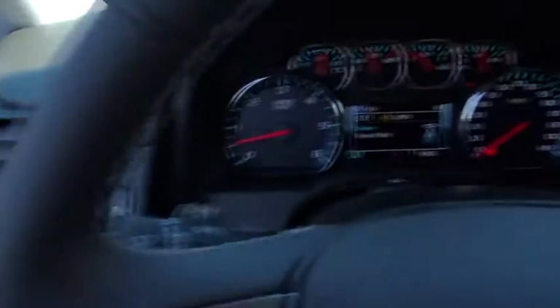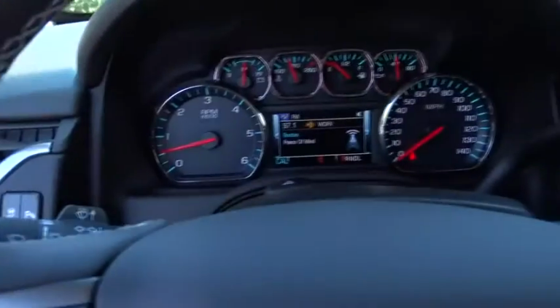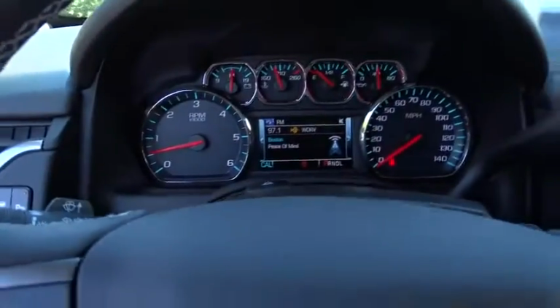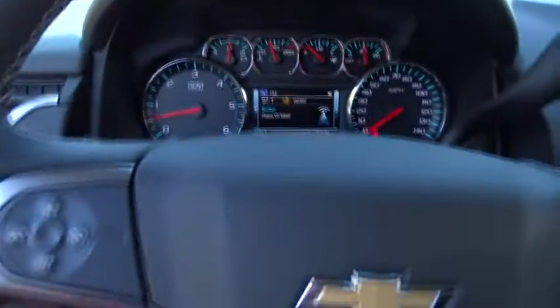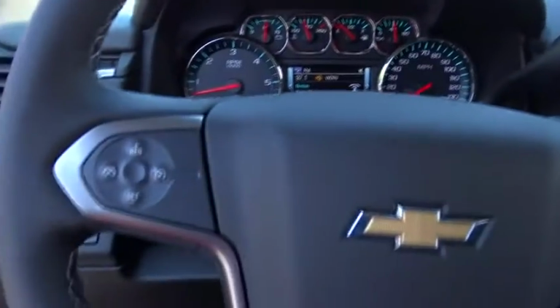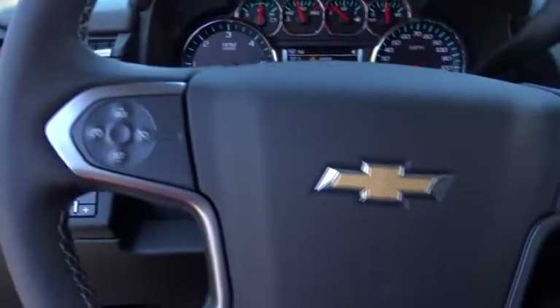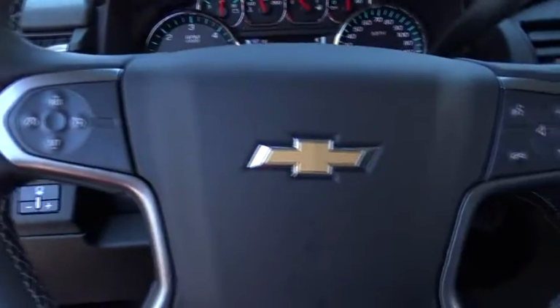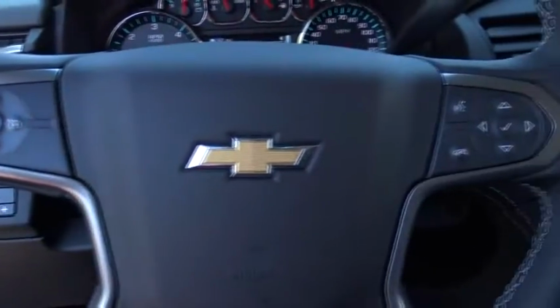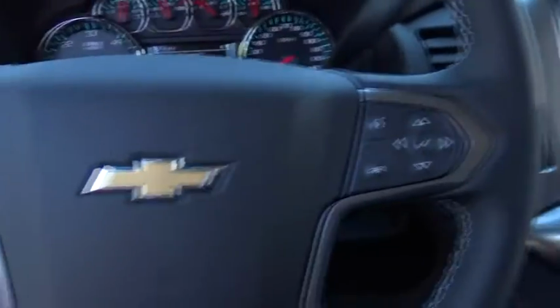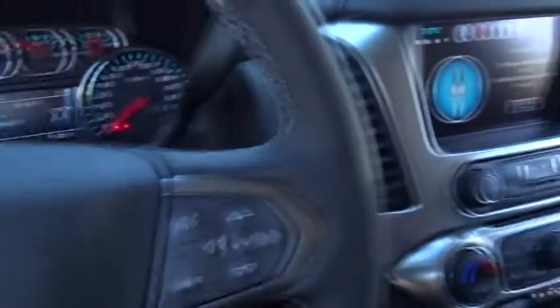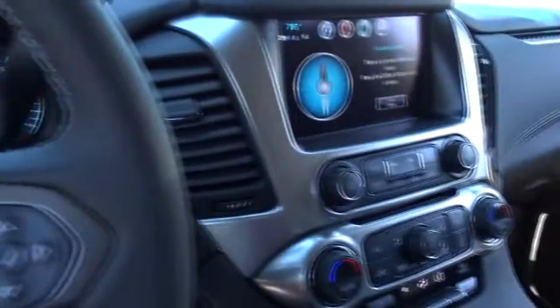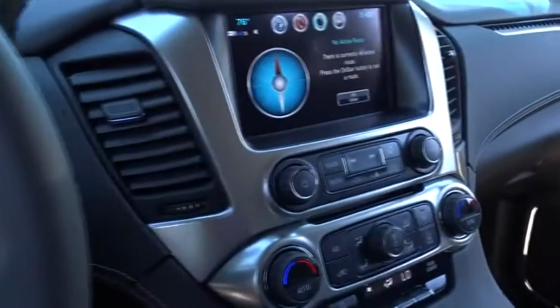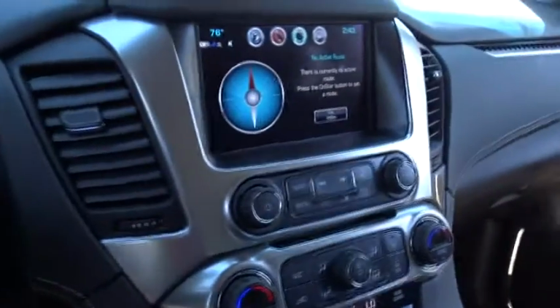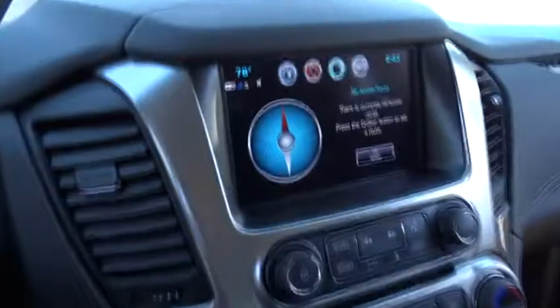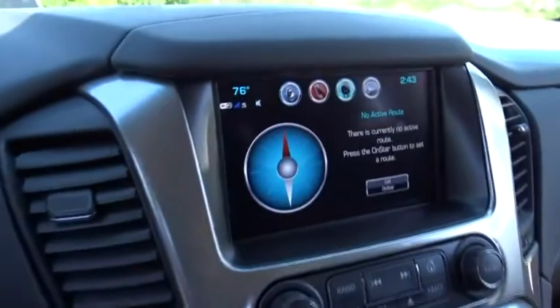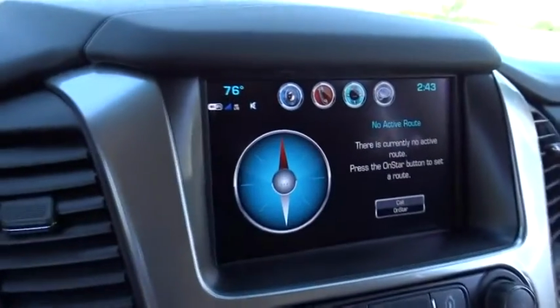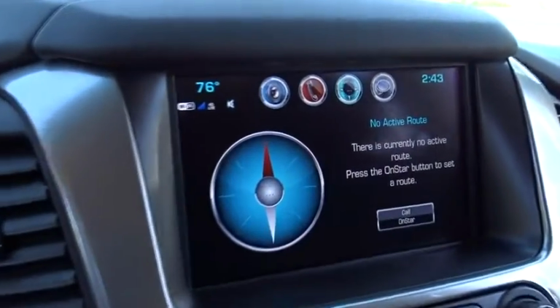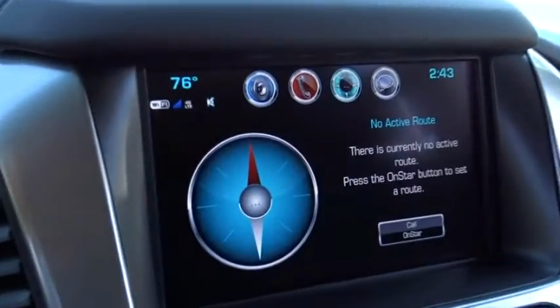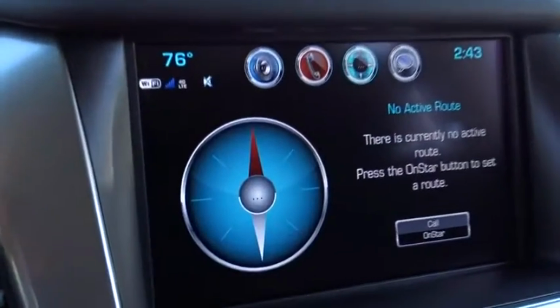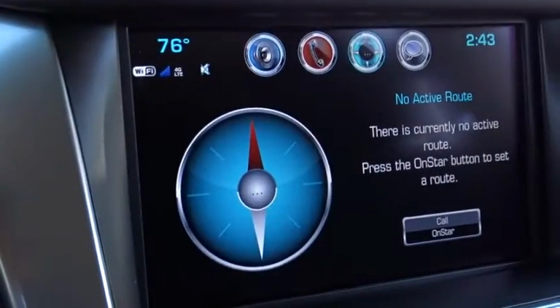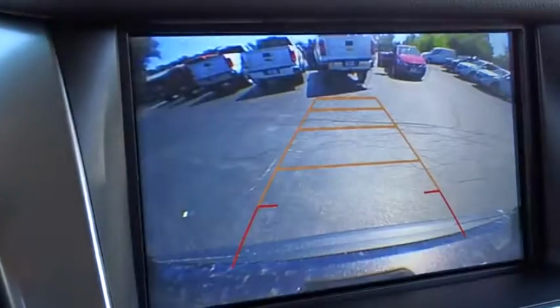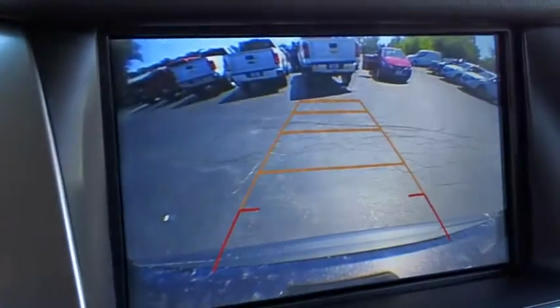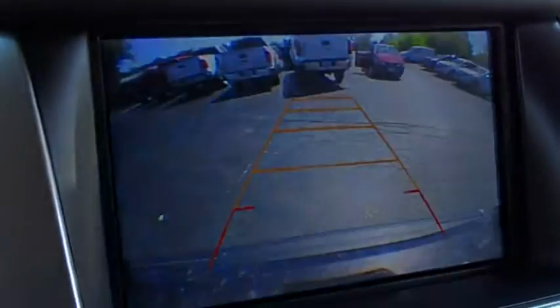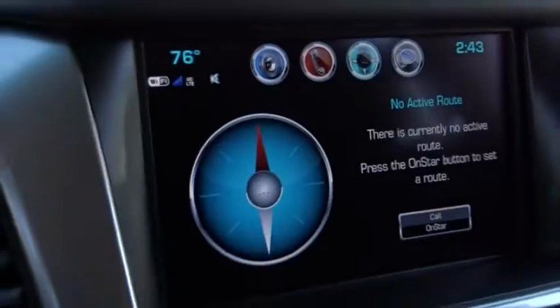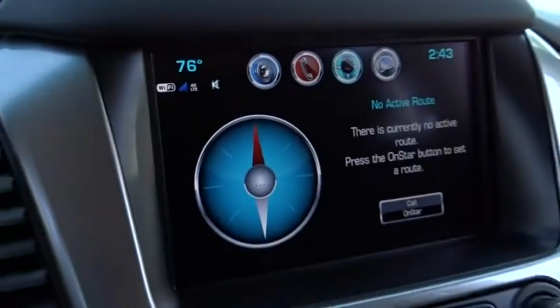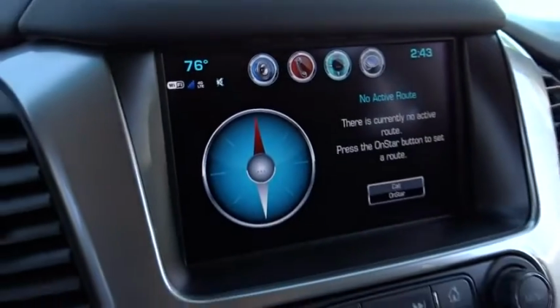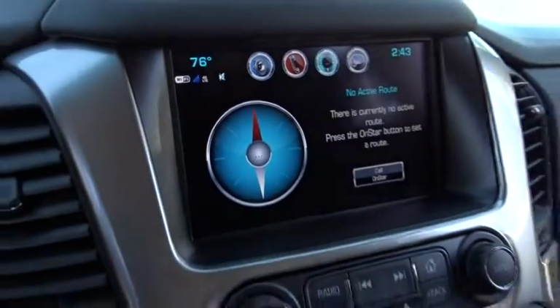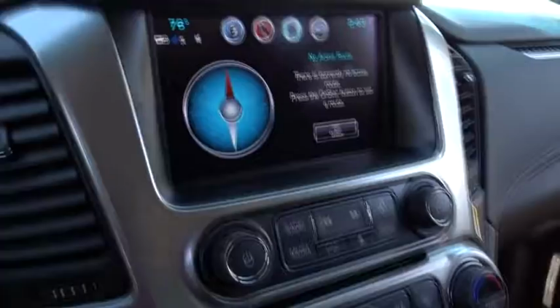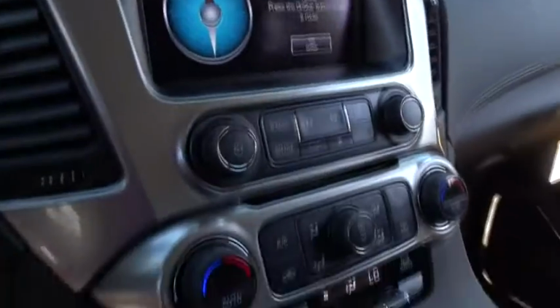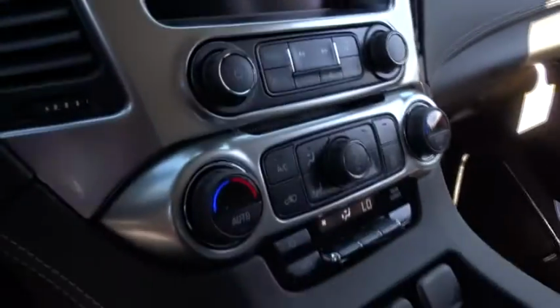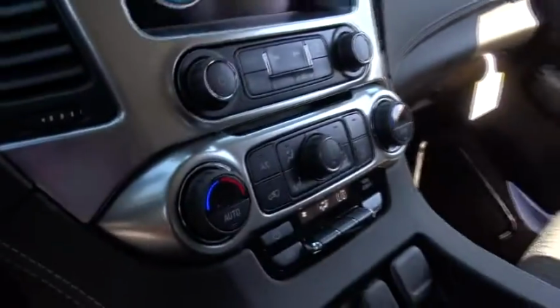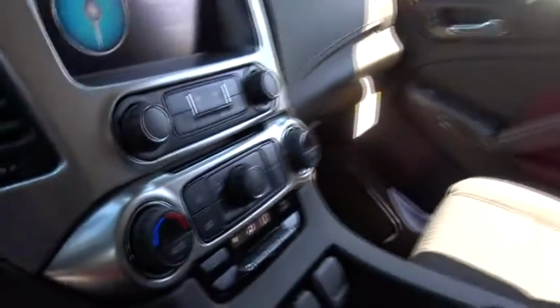Bluetooth. Leather-wrapped steering wheel. Power steering. Adjustable steering wheel. Floor mats. Four-wheel drive. Aluminum wheels. Four-wheel disc brakes. Cruise control. AM-FM stereo radio.